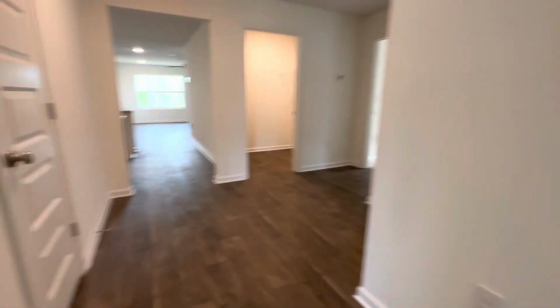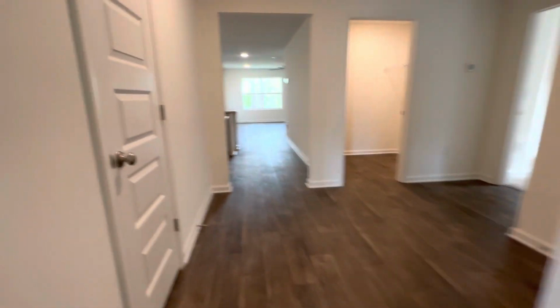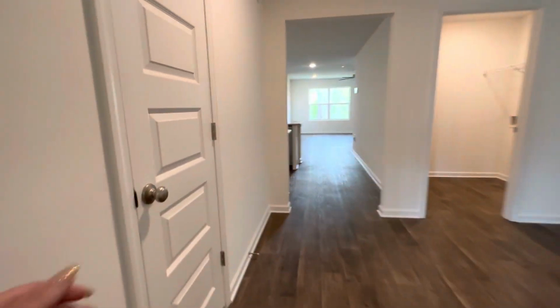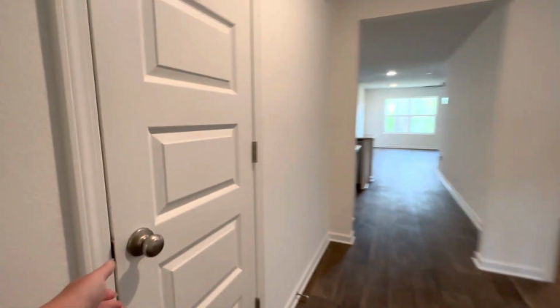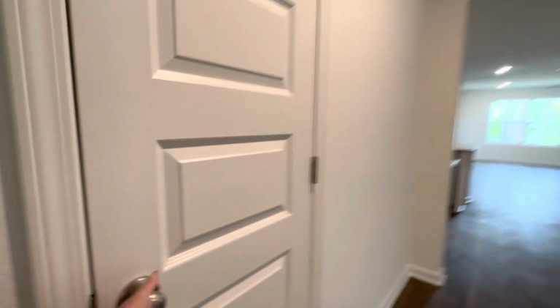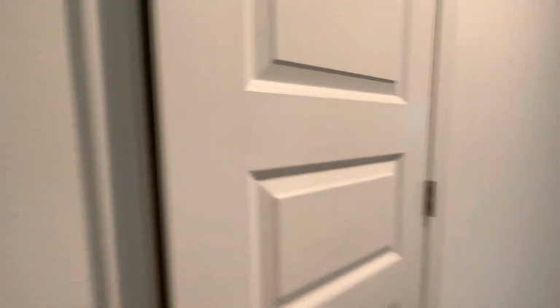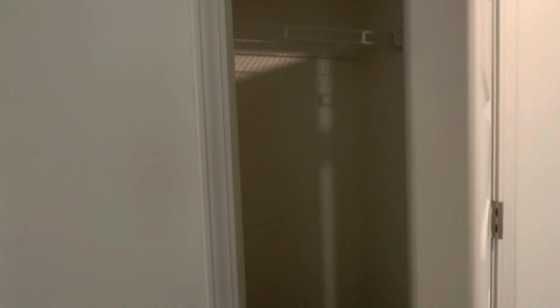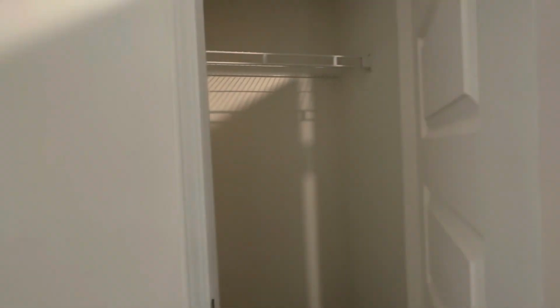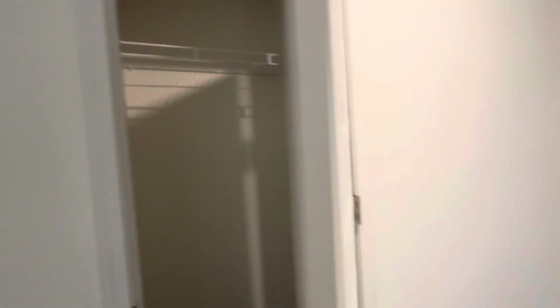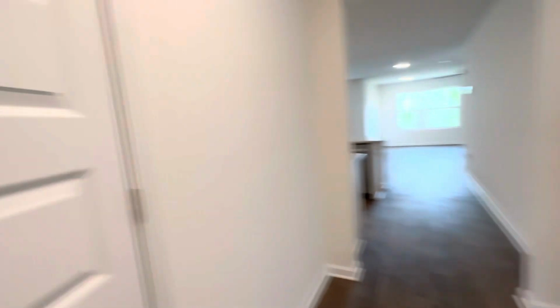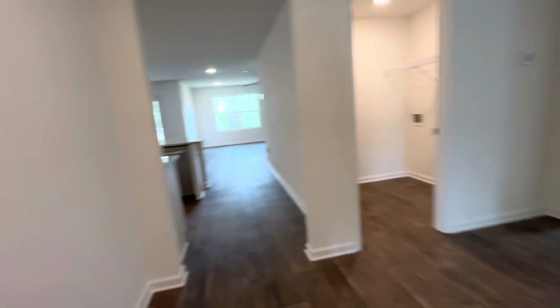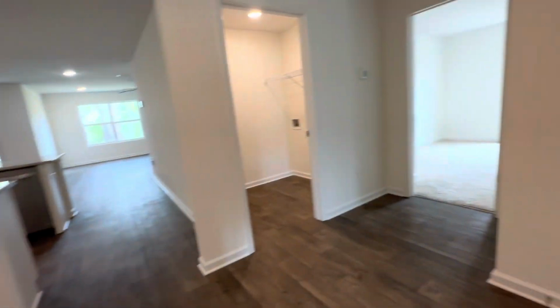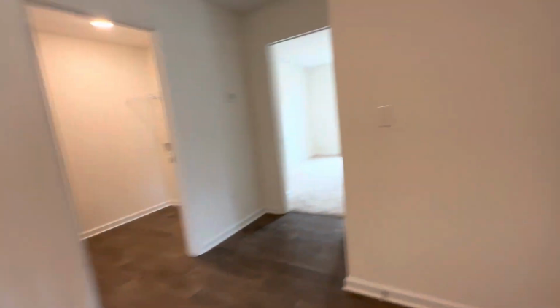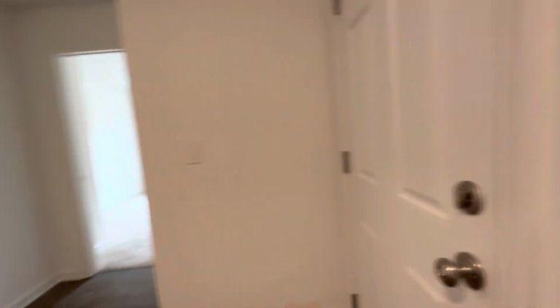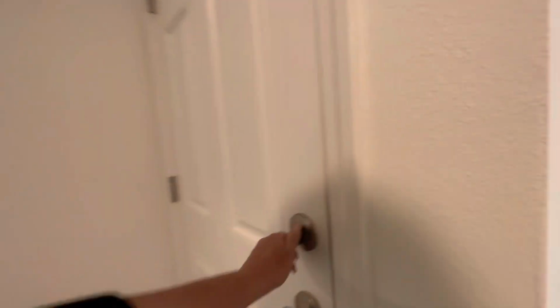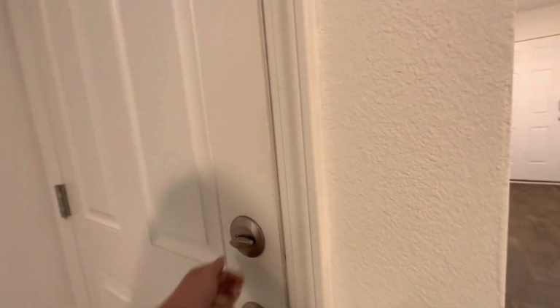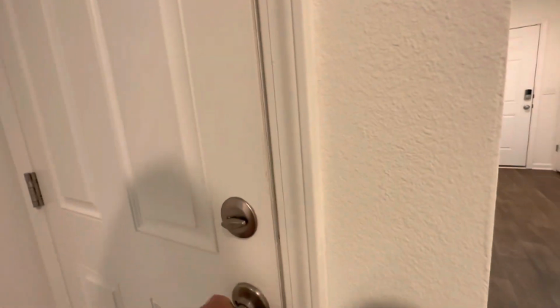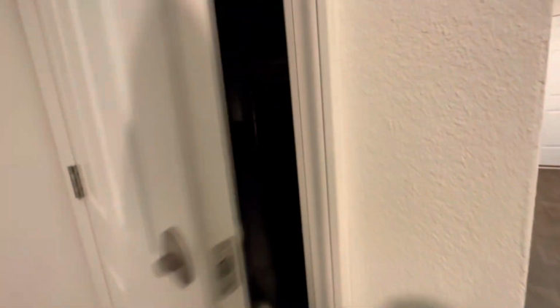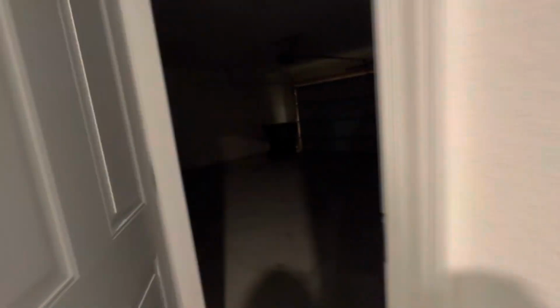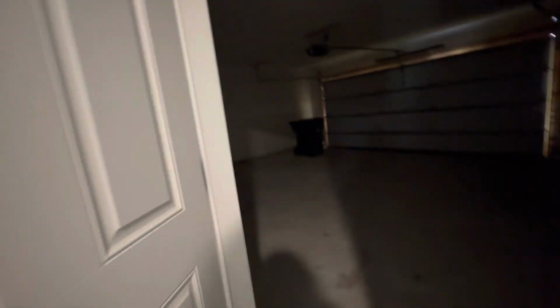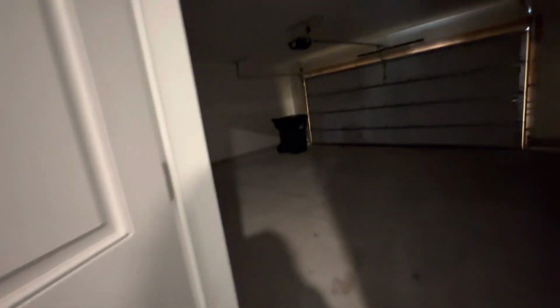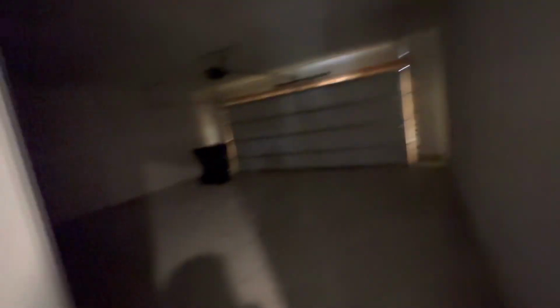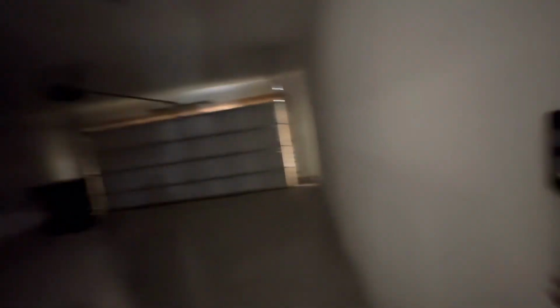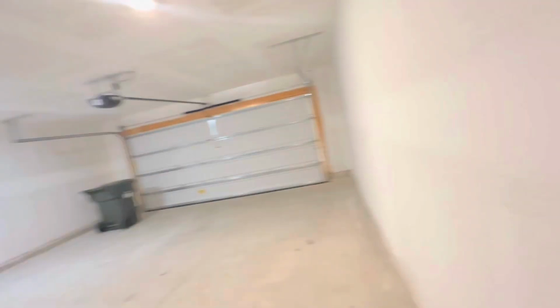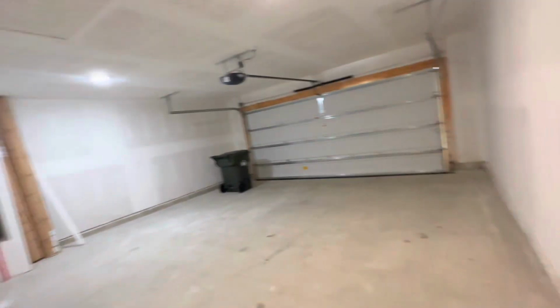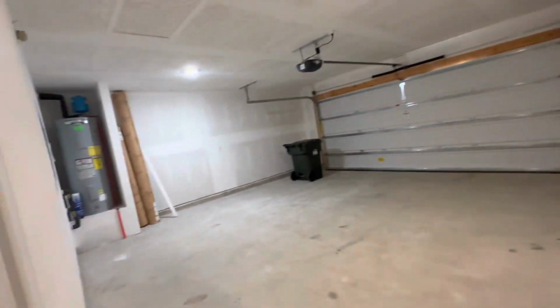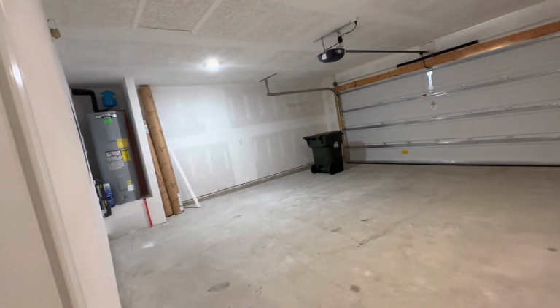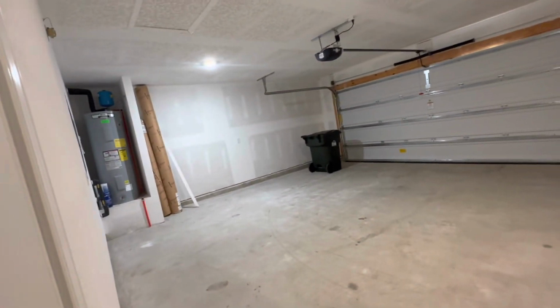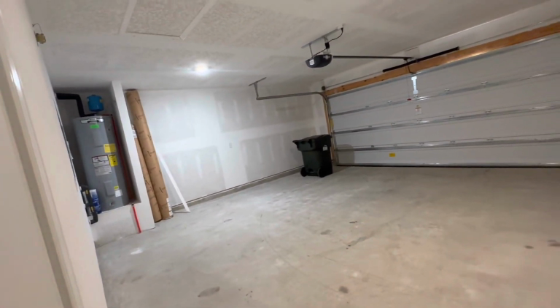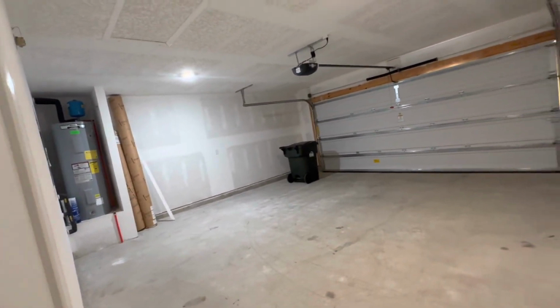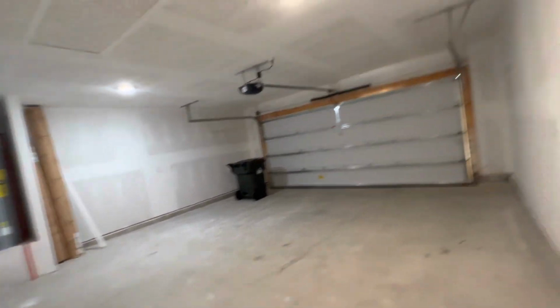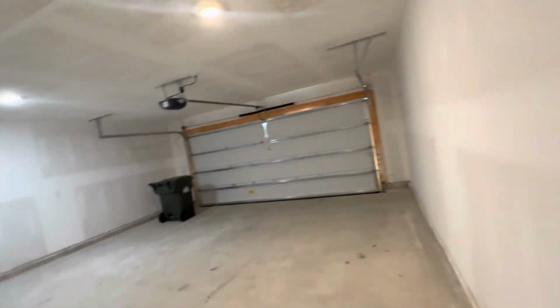We have a hall closet here. Two-car garage with a garage door opener. There are your storm panels on the side.